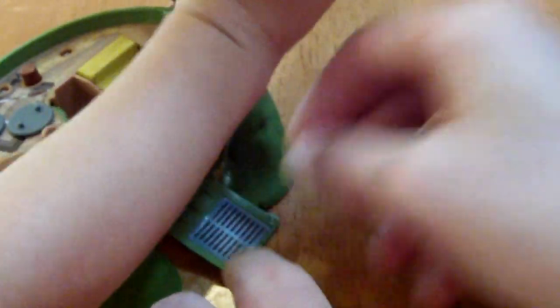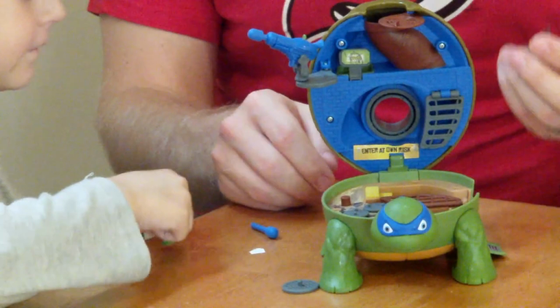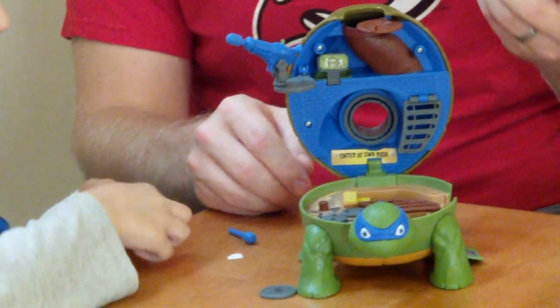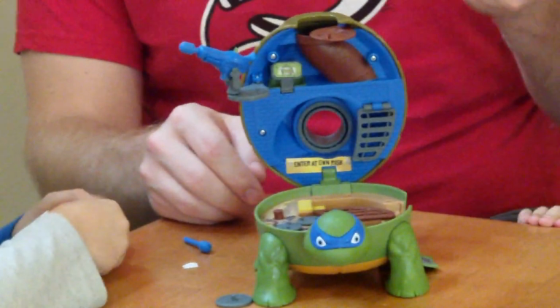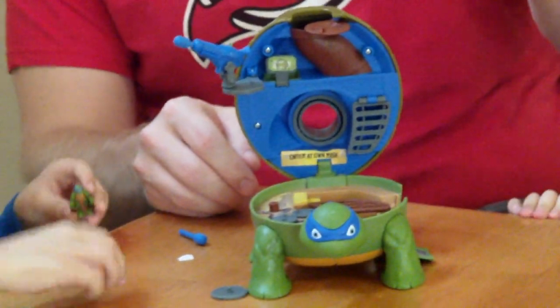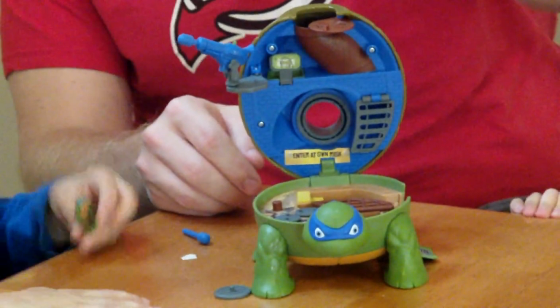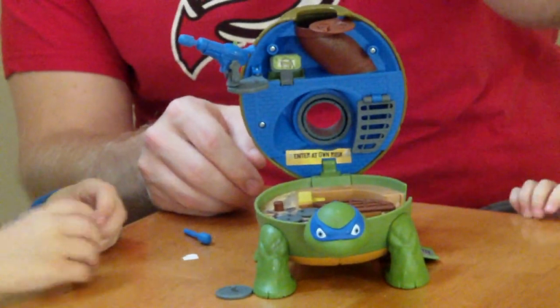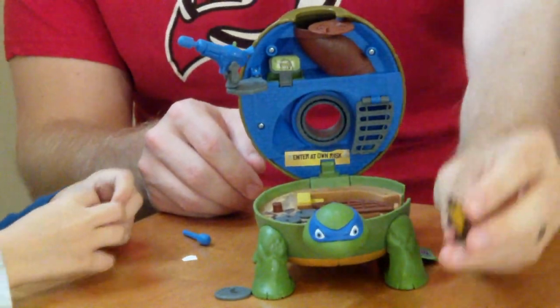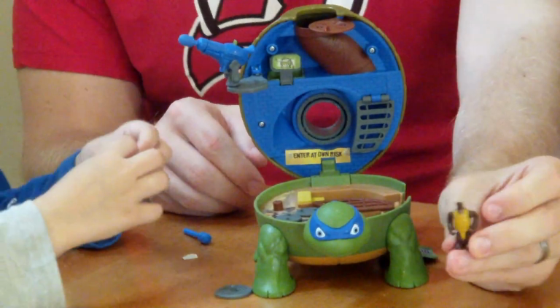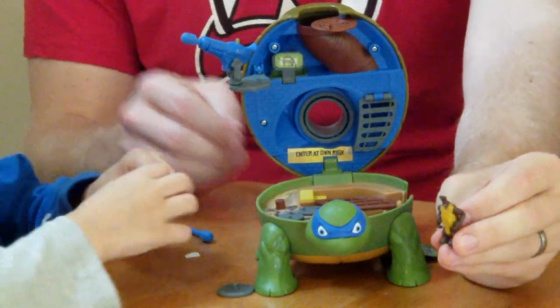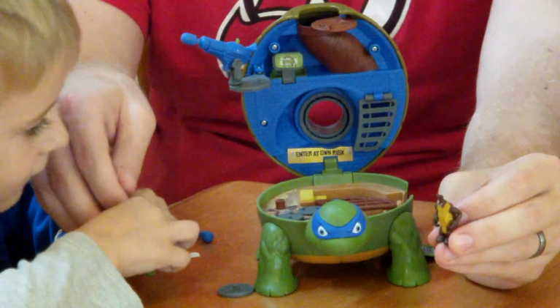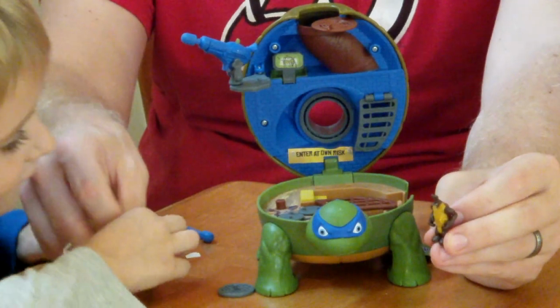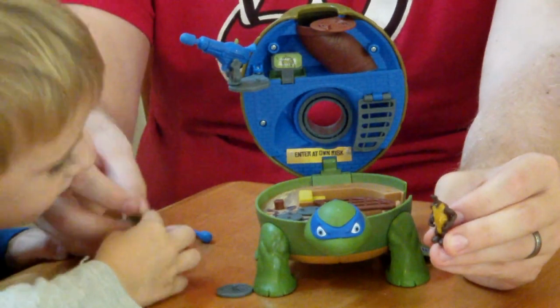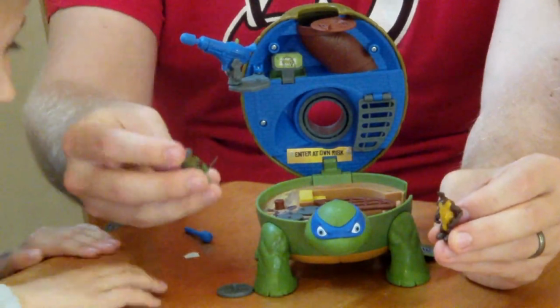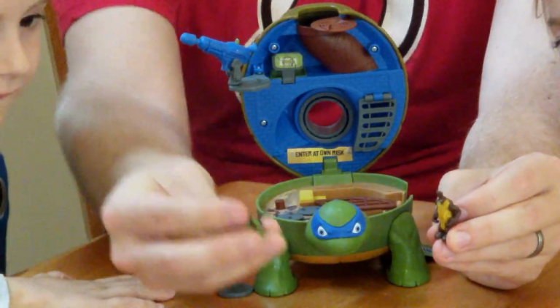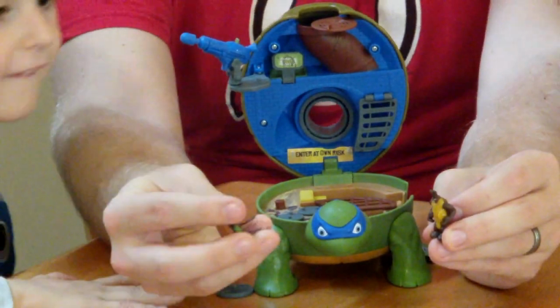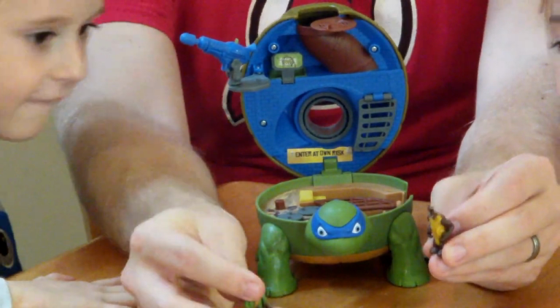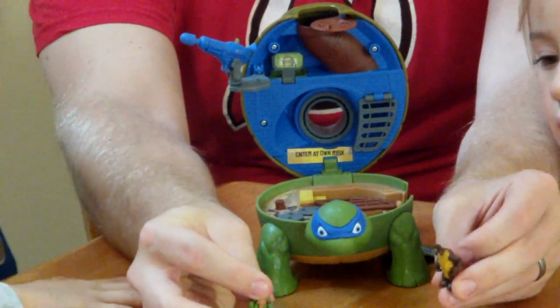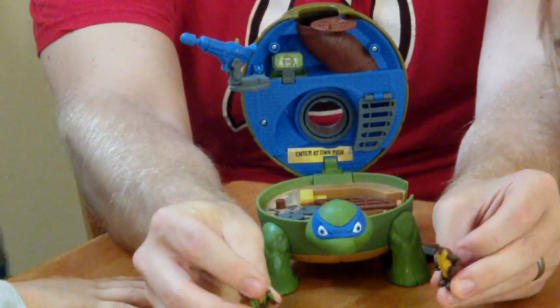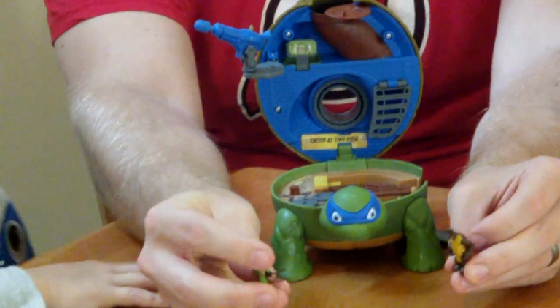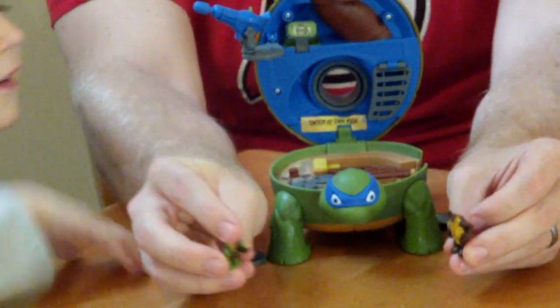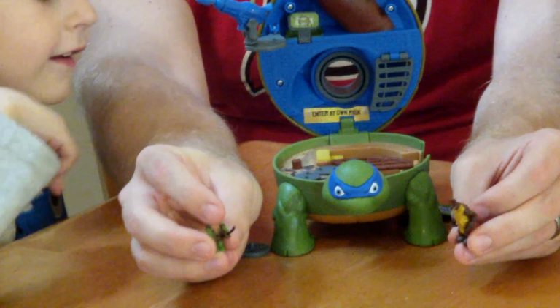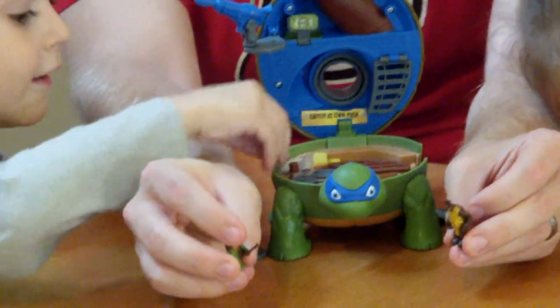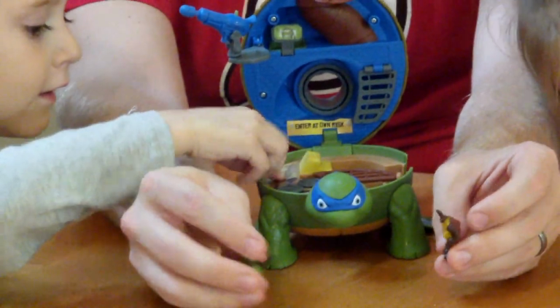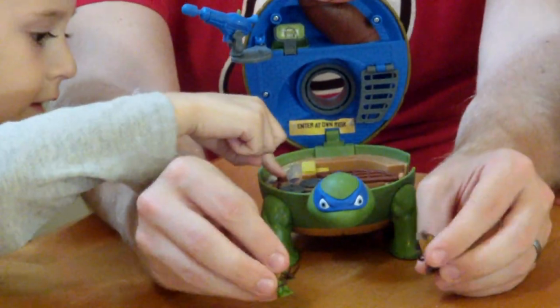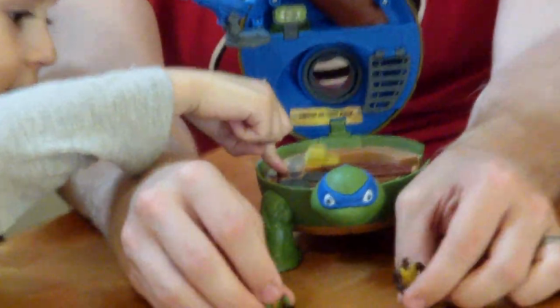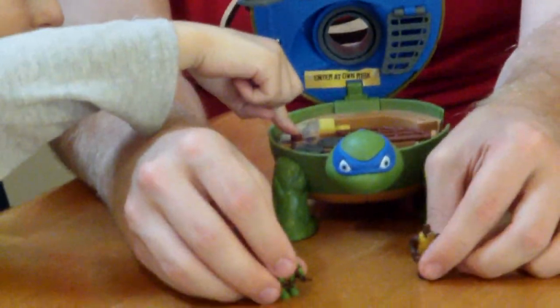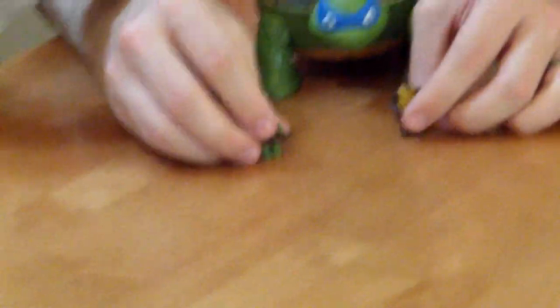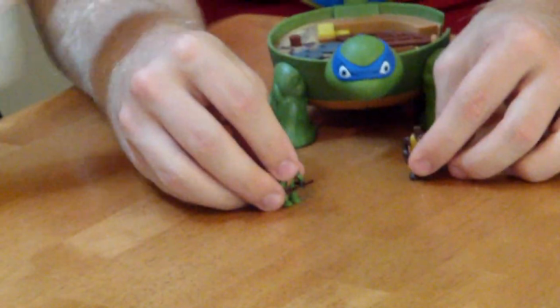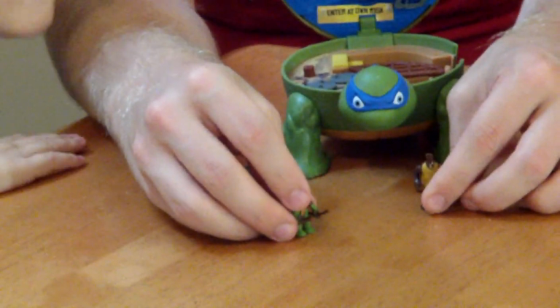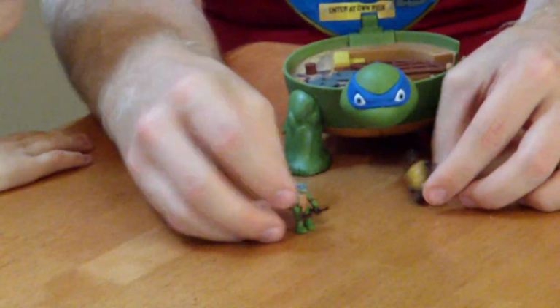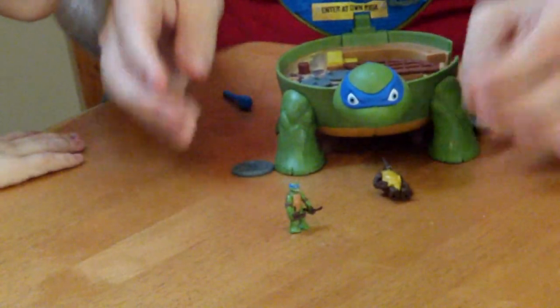It comes with a Cockroach Terminator and Leo the Ninja Turtle, and two Katana Swords. It also comes with all these cool things — it comes with a blaster.